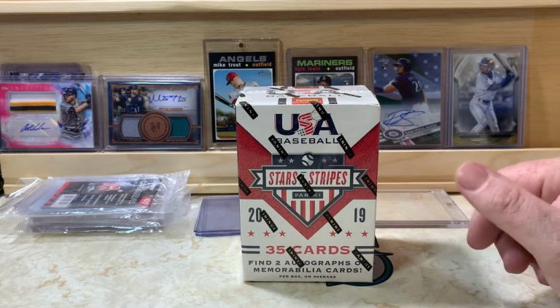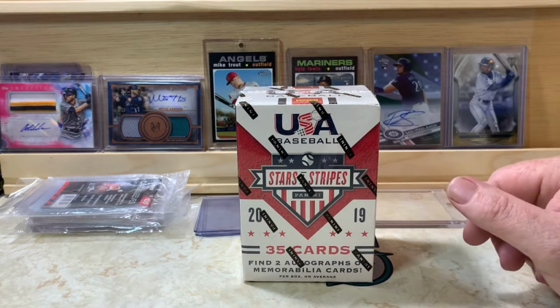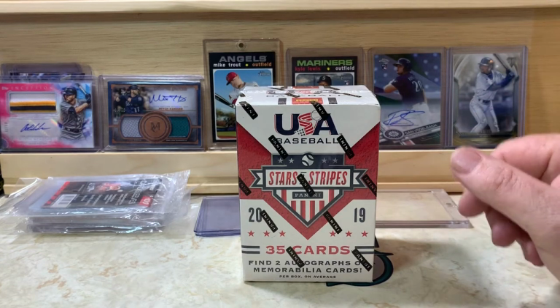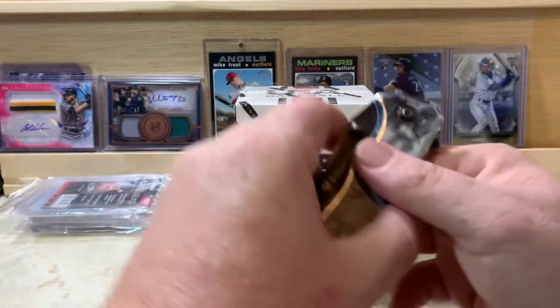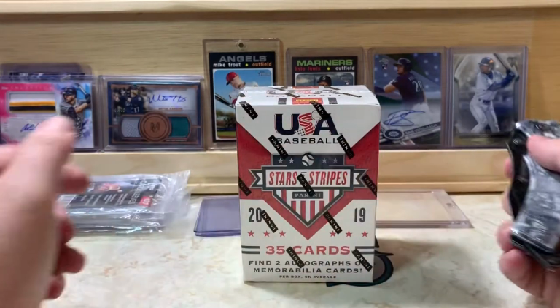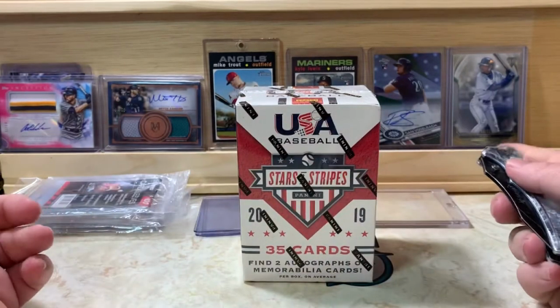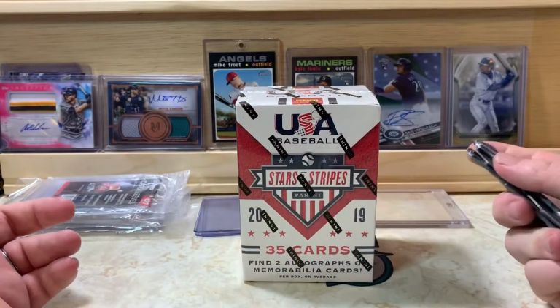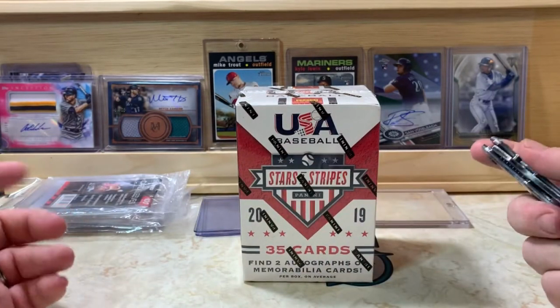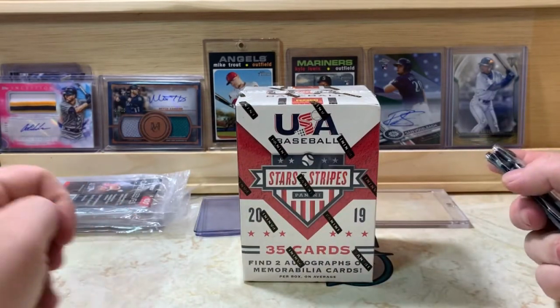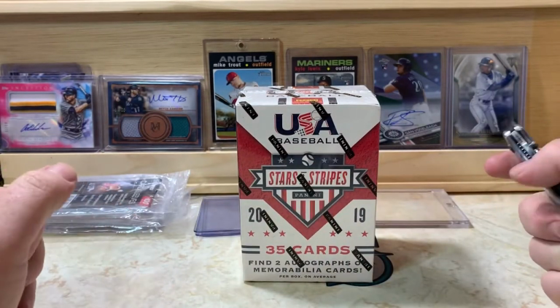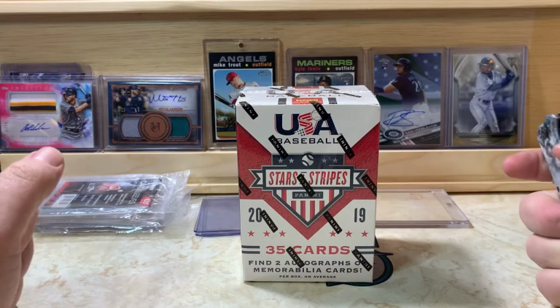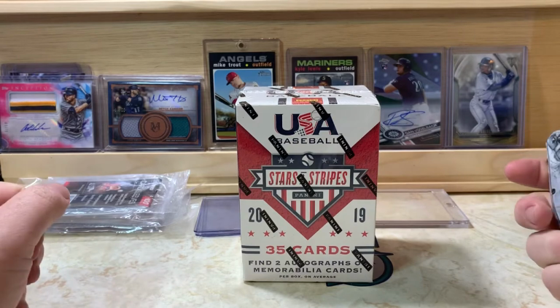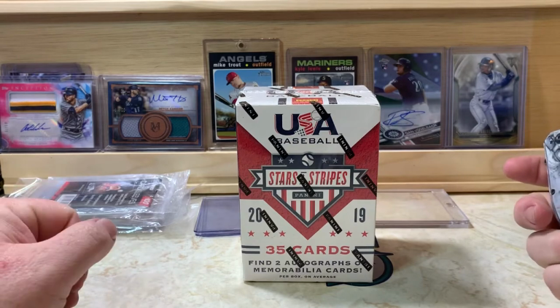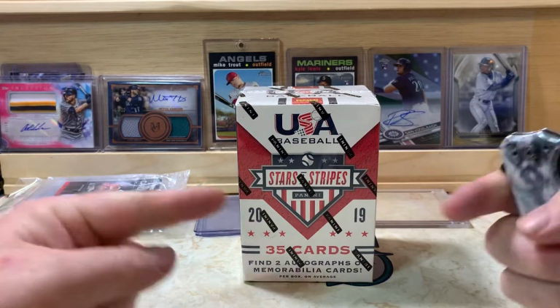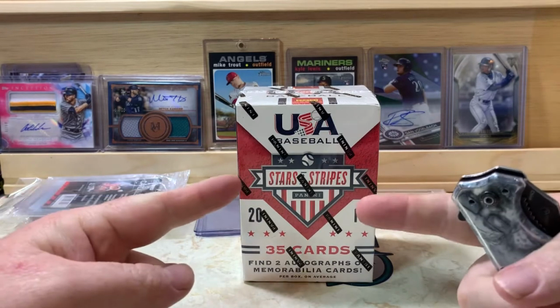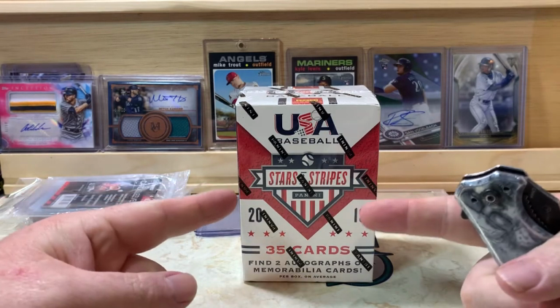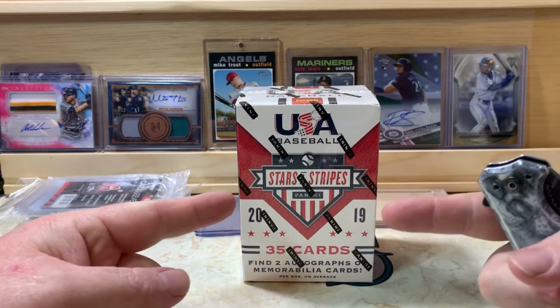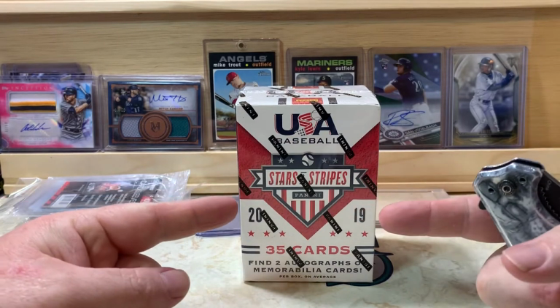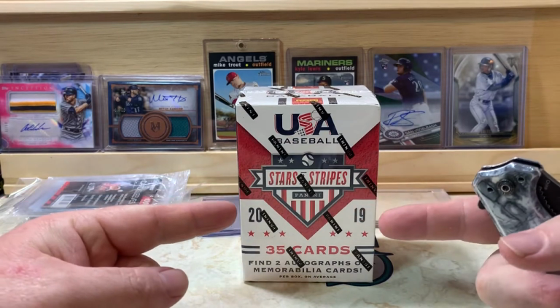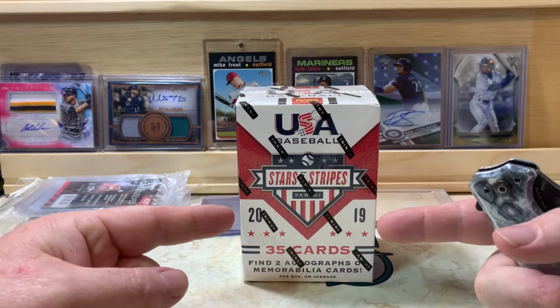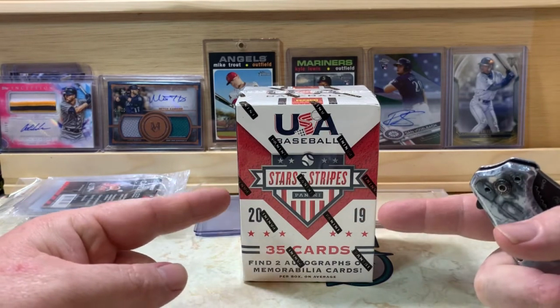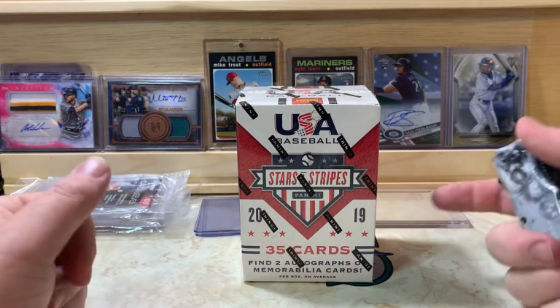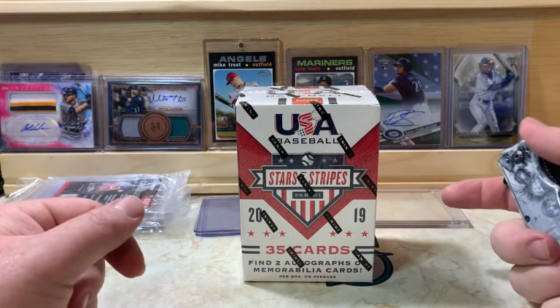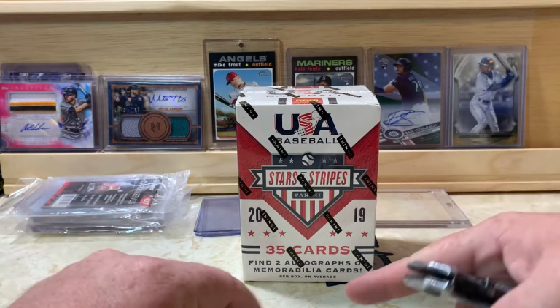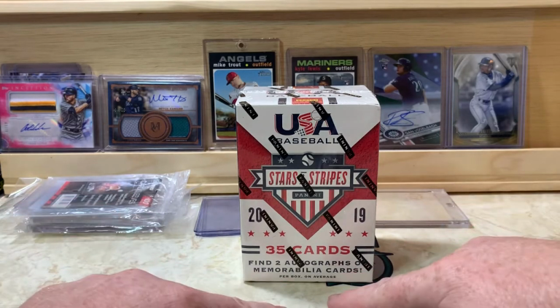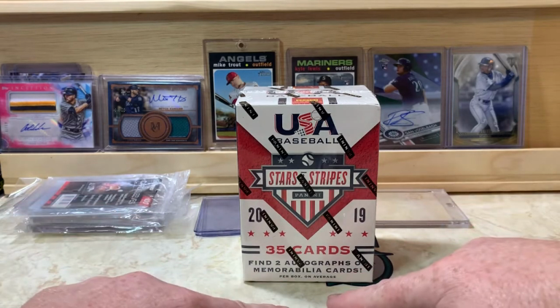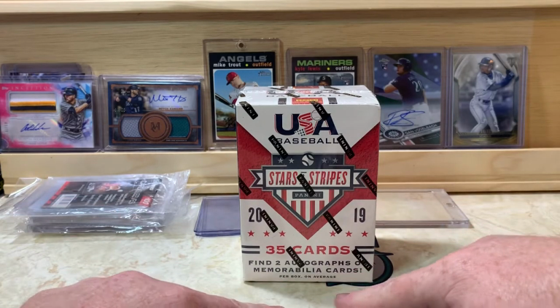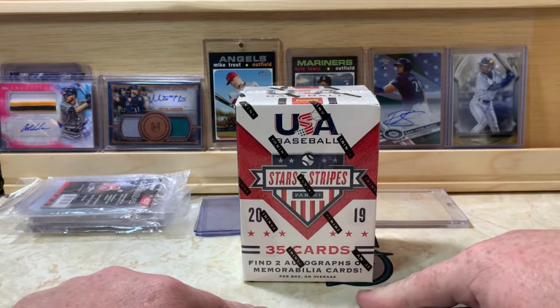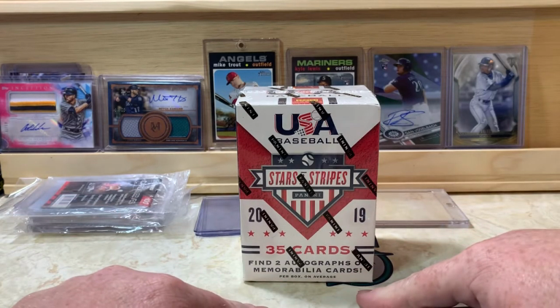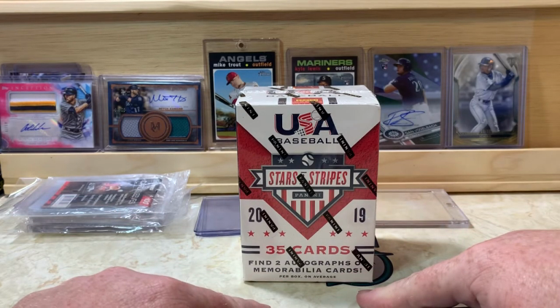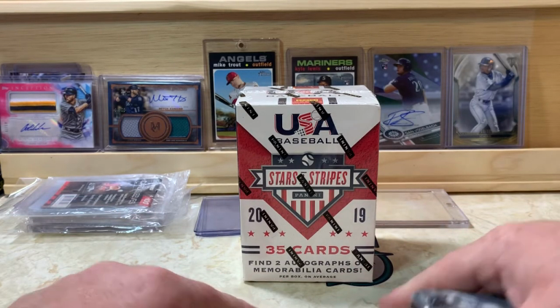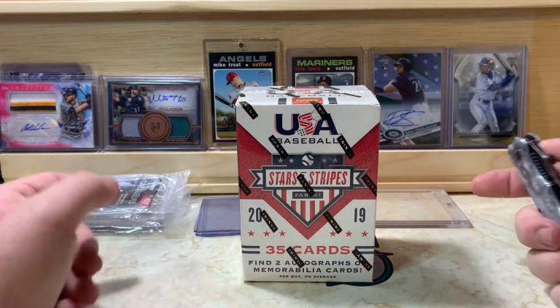What is up everybody, welcome back for another video. PNW Card Collector here and today we're doing baseball 2019 Stars and Stripes USA baseball — two autograph or memorabilia cards in every box.